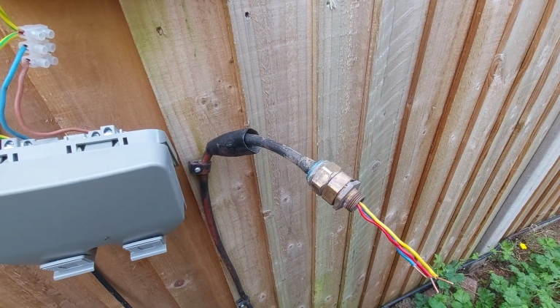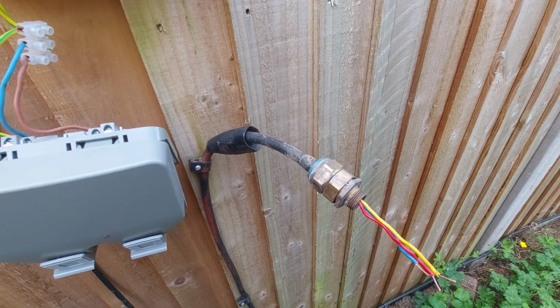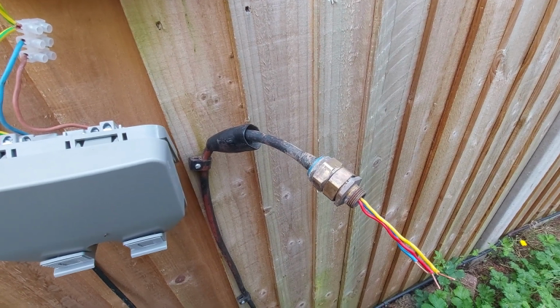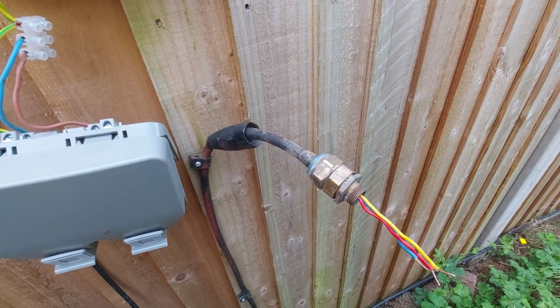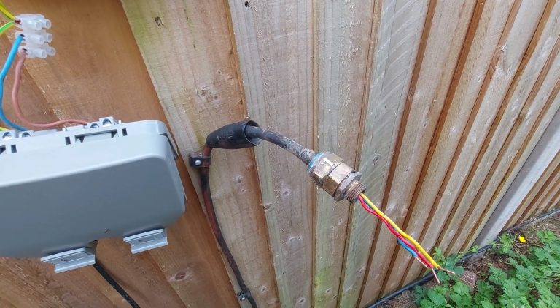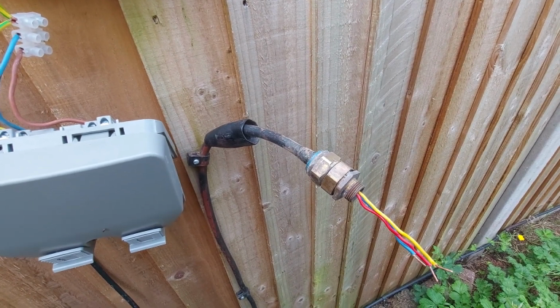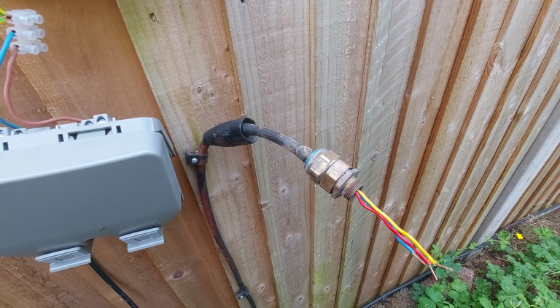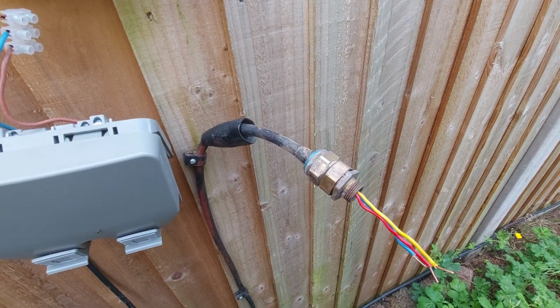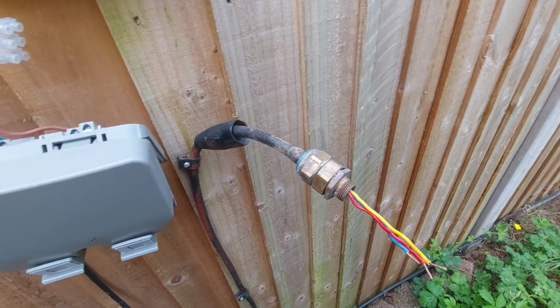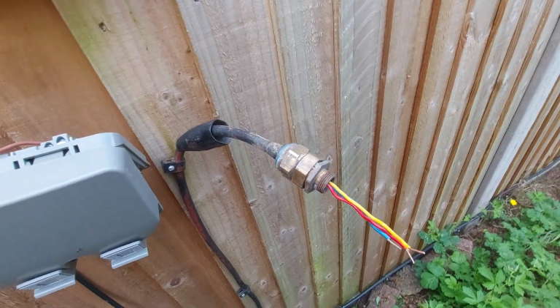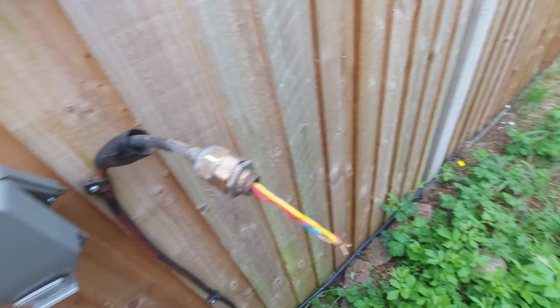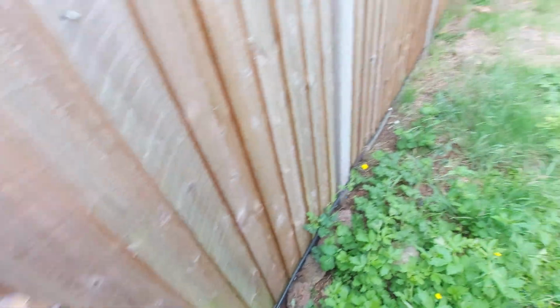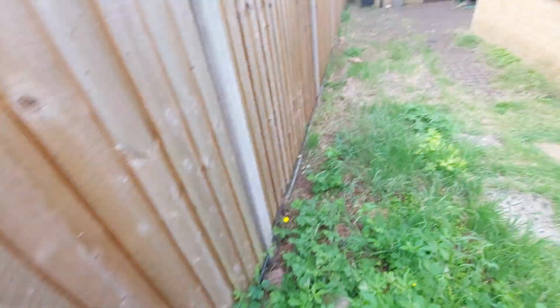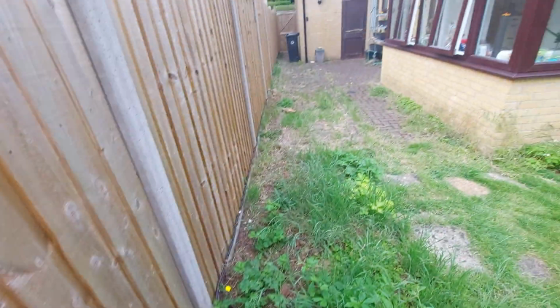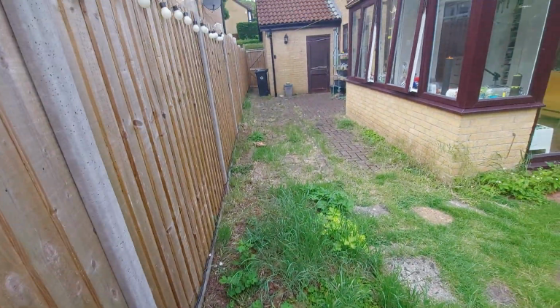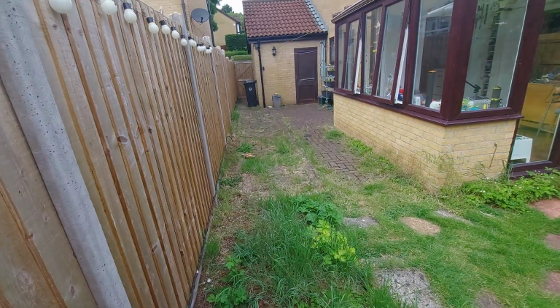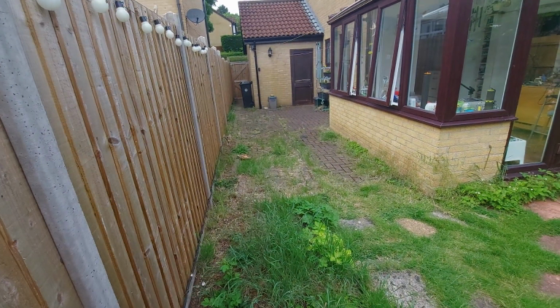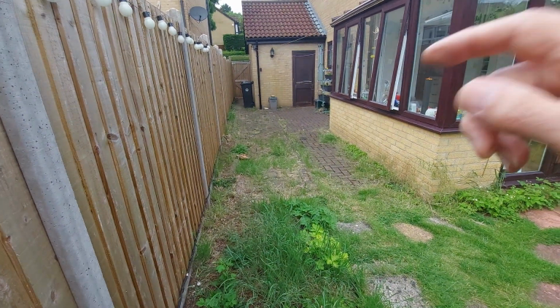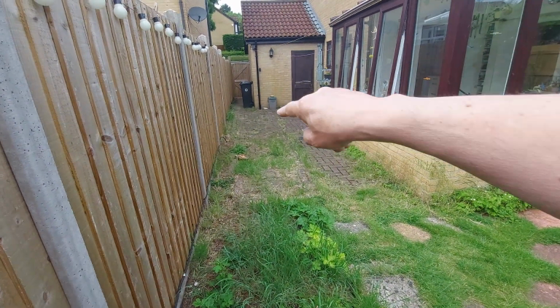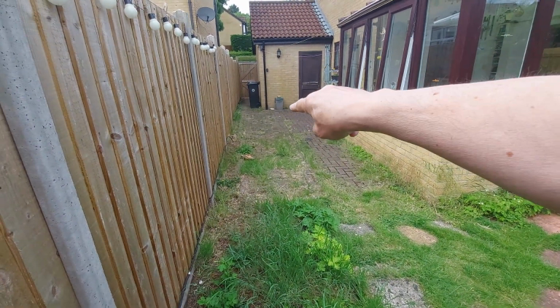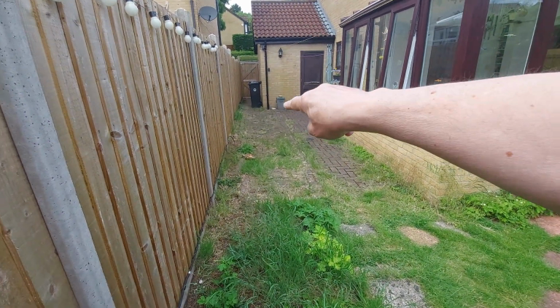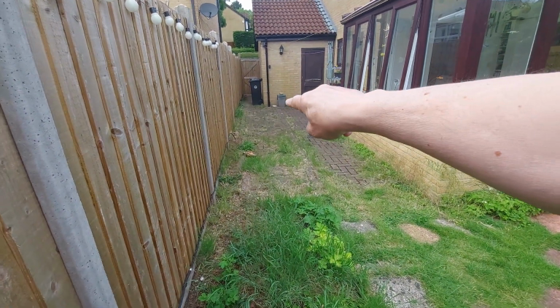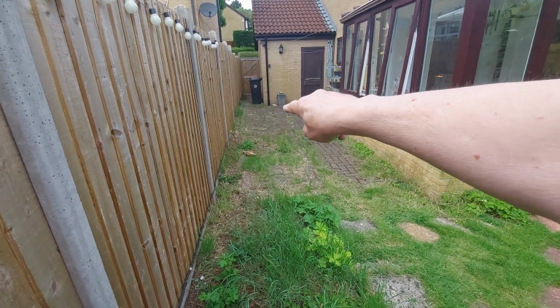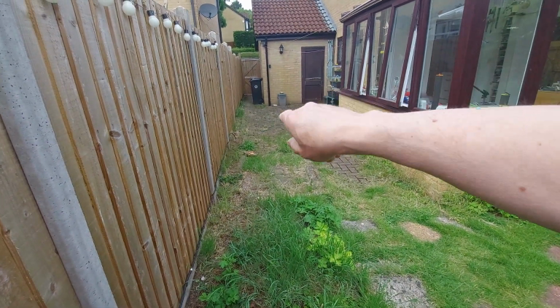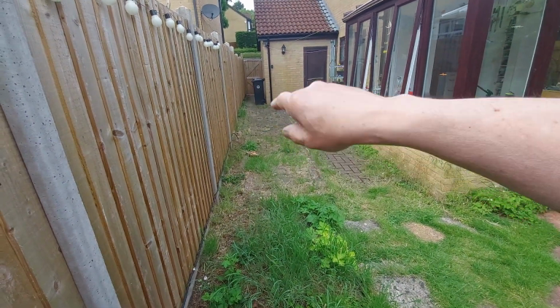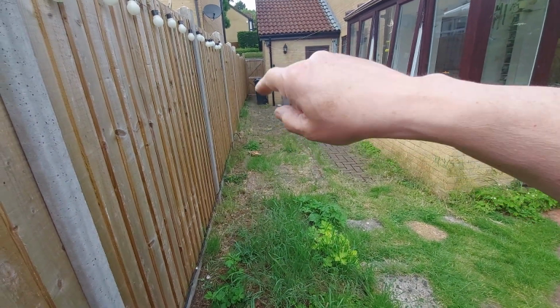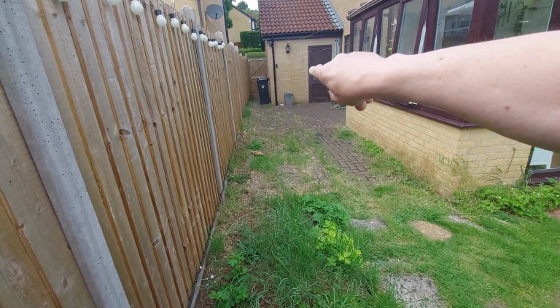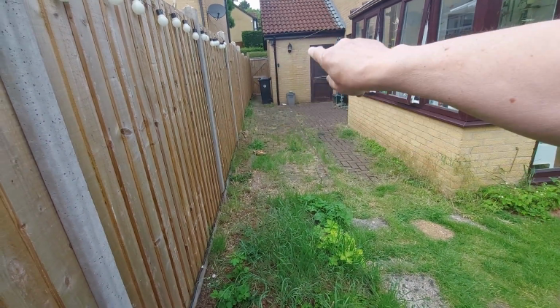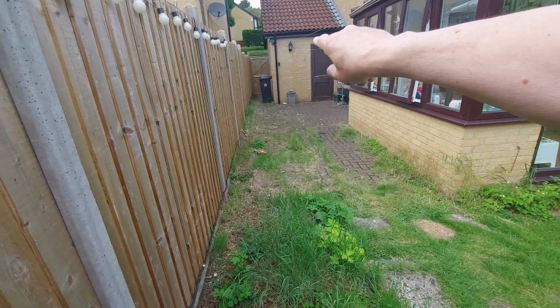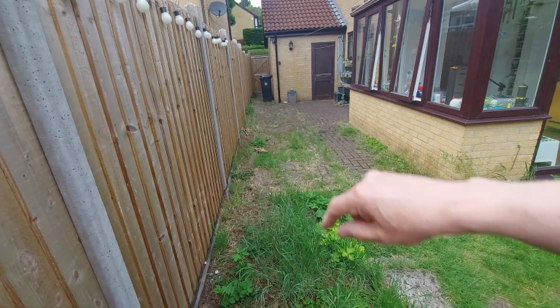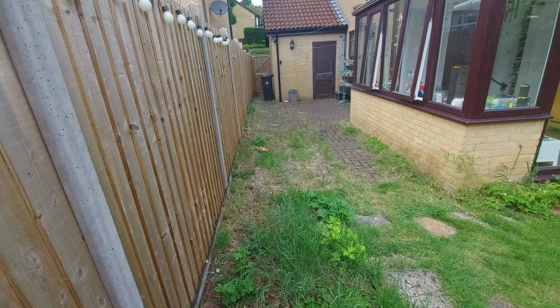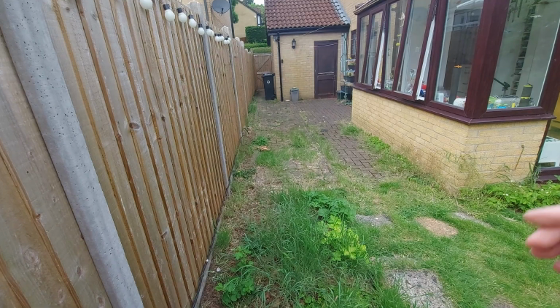It's worth a try anyway. It's either that or we're going to have to dig up the pavers where it goes under to the garage.